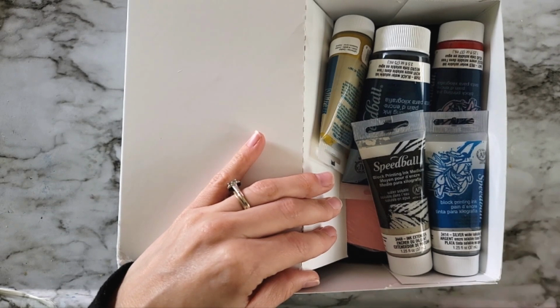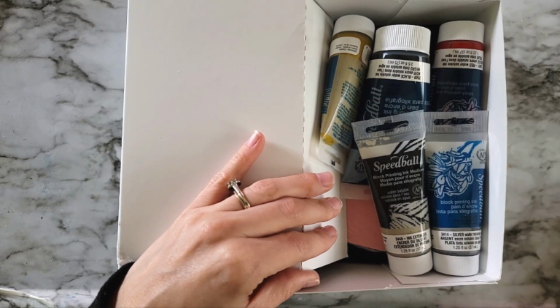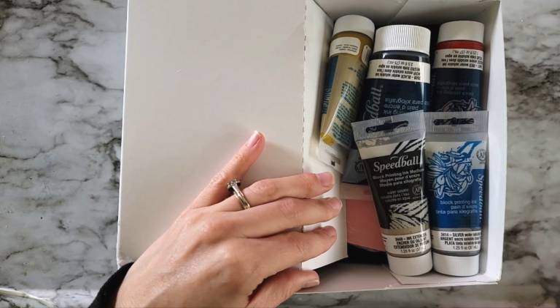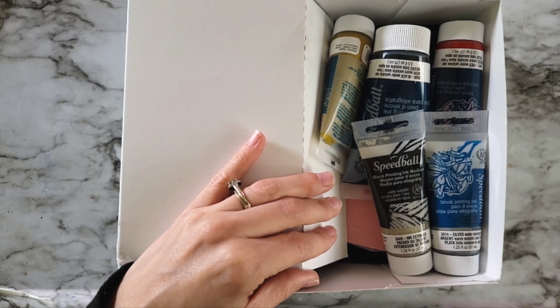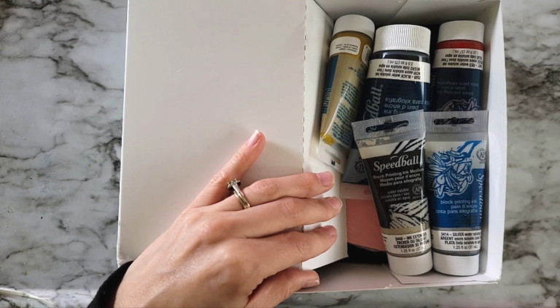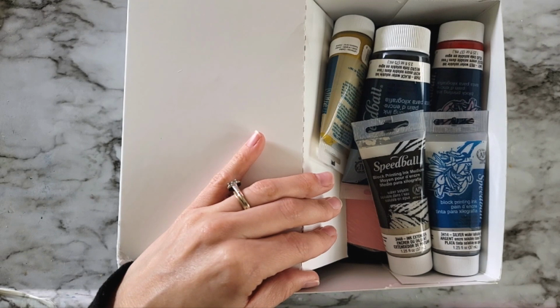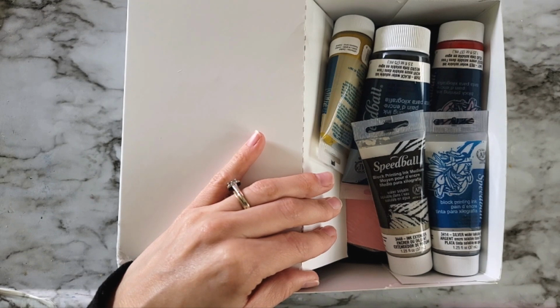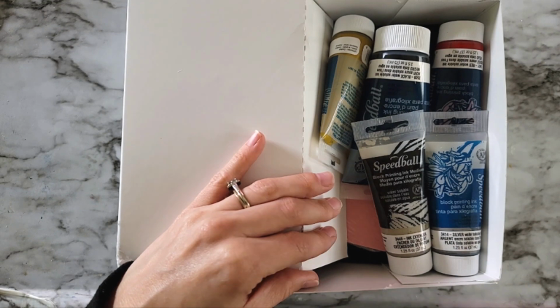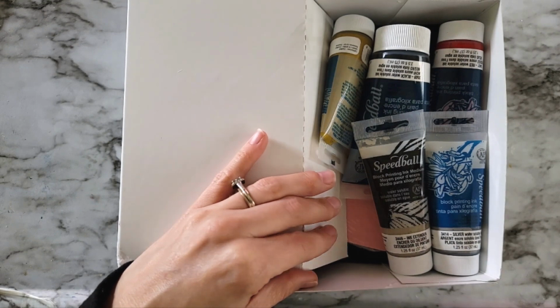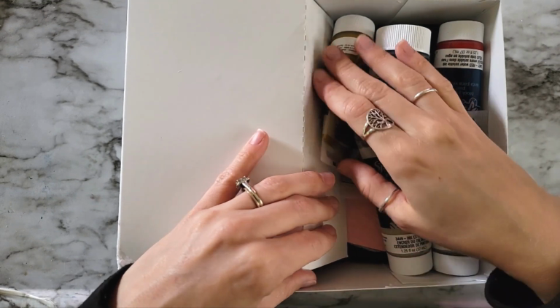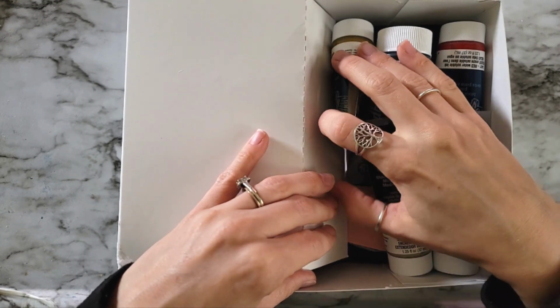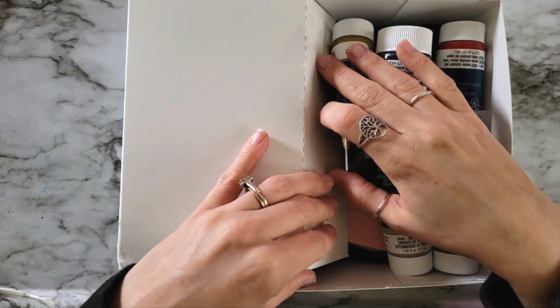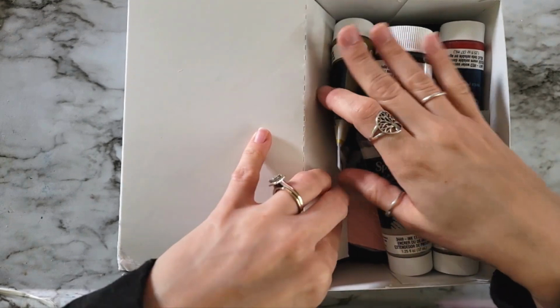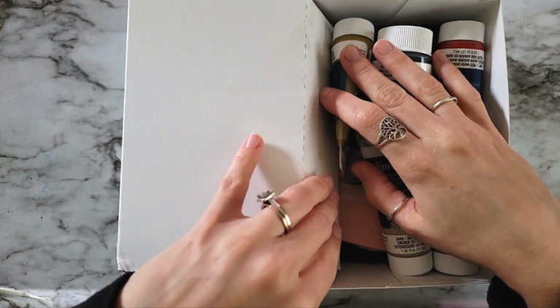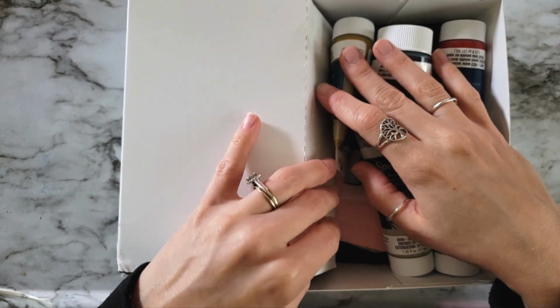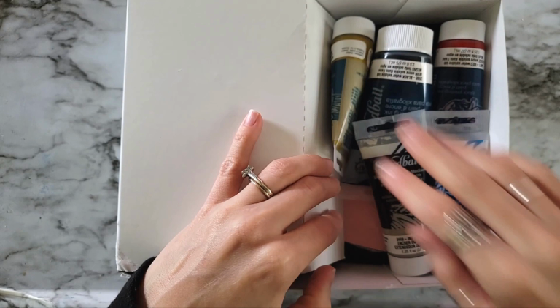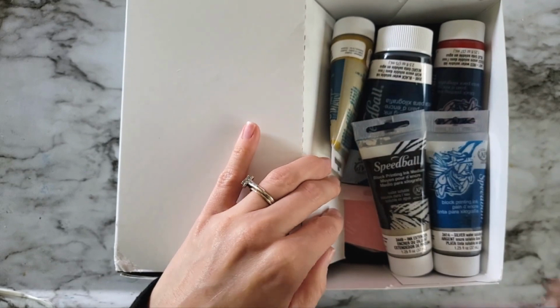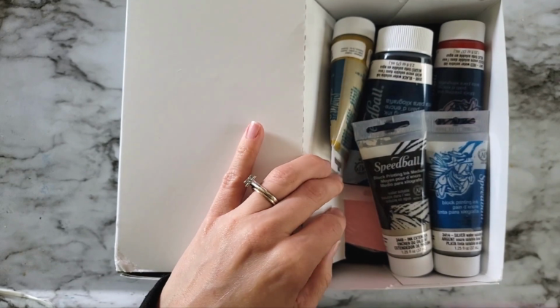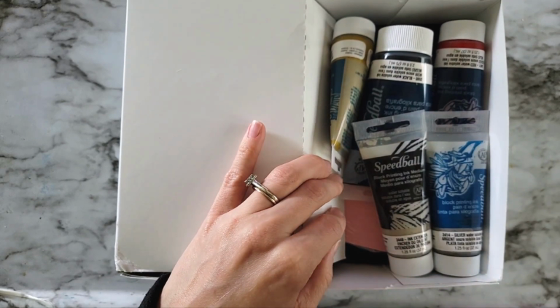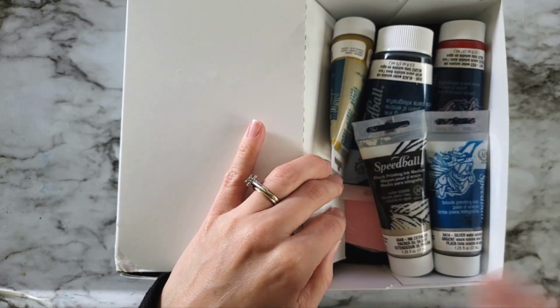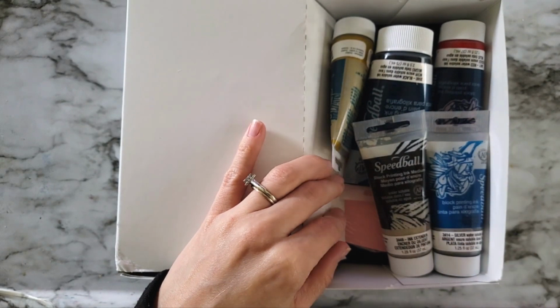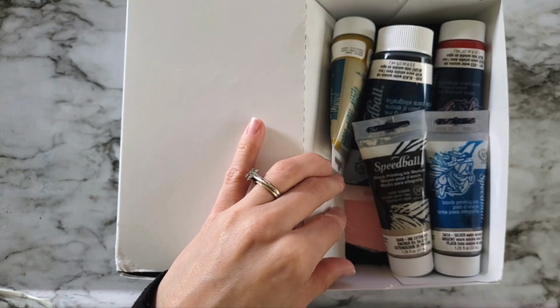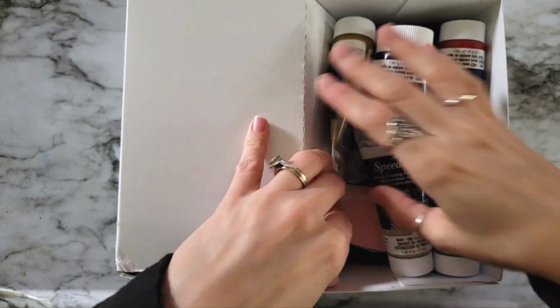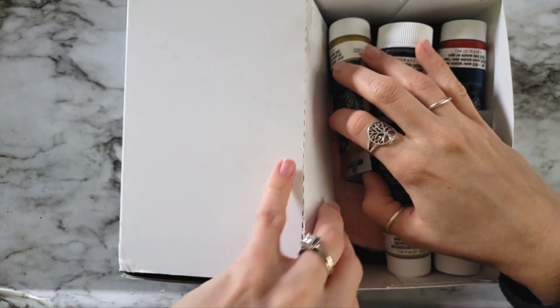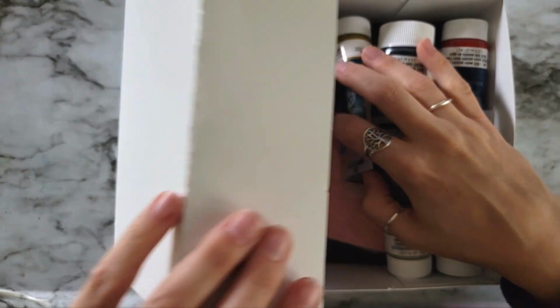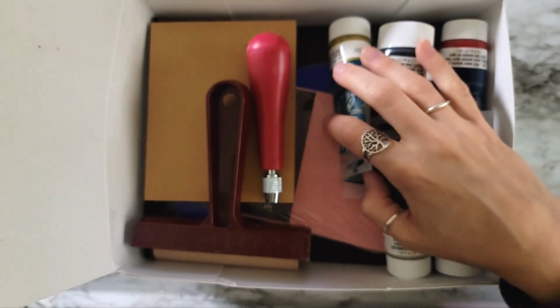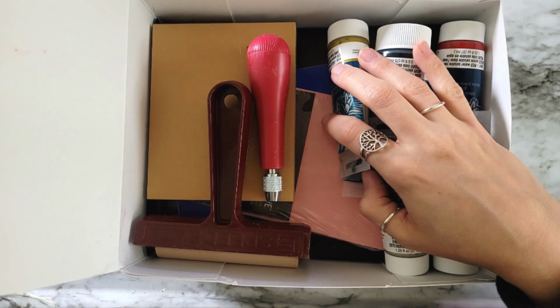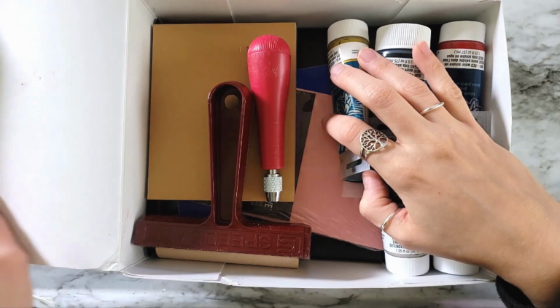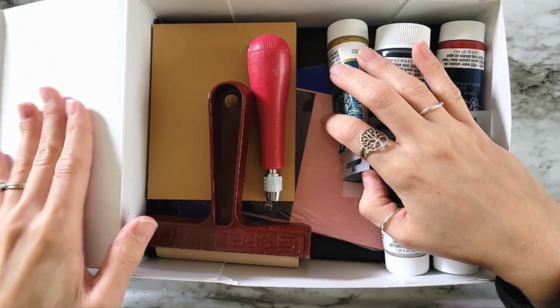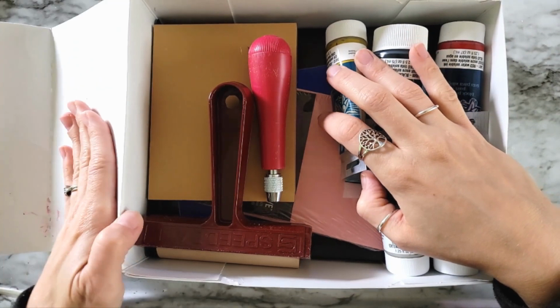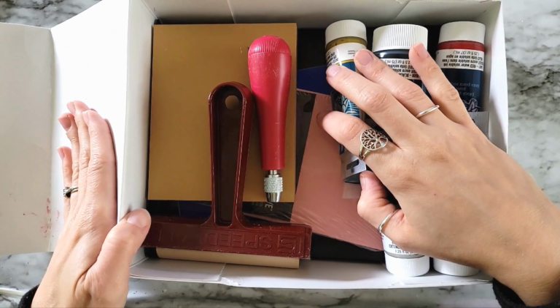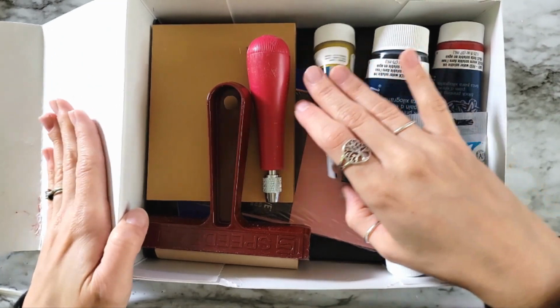Intaglio printmaking is when you etch into the plate, and what gets printed is the lines that you've etched — whereas this is the opposite. What I'm etching is not going to show up. So whatever I leave left on my plate is what's going to get printed, and the lines themselves probably won't show up.